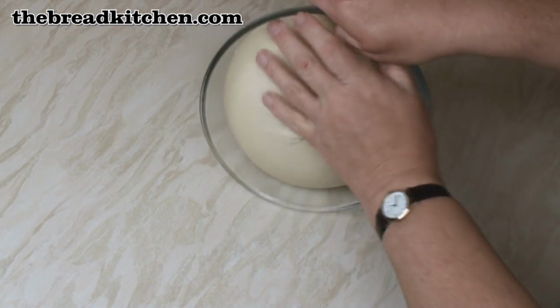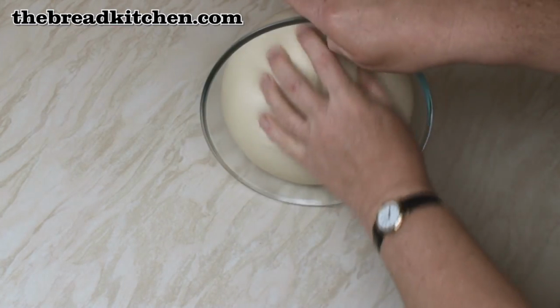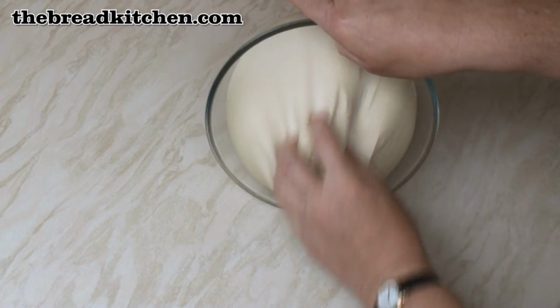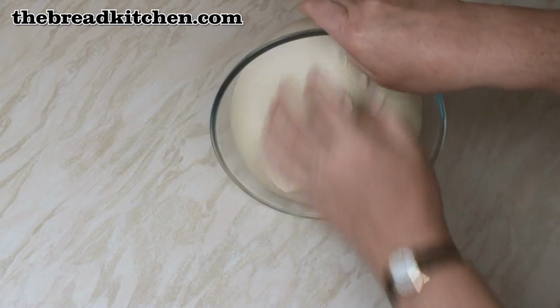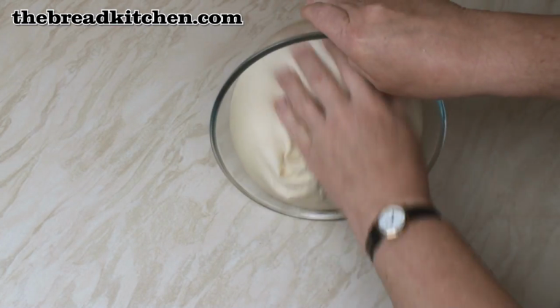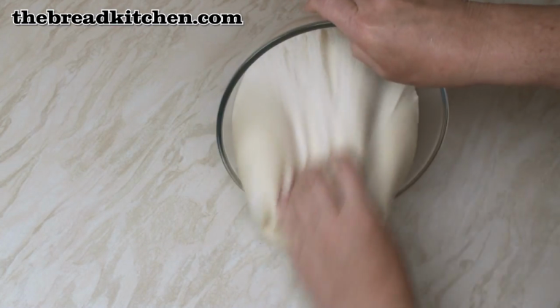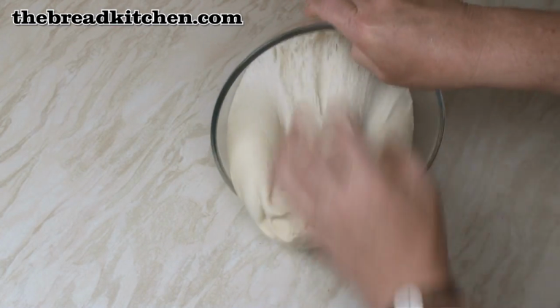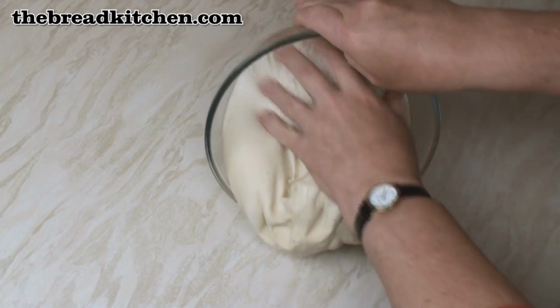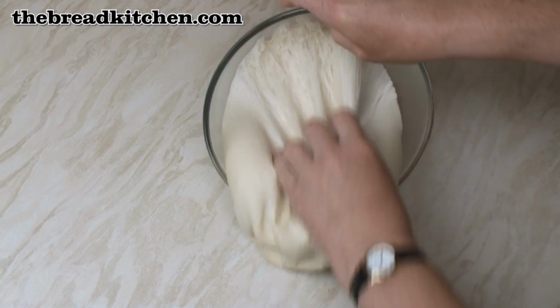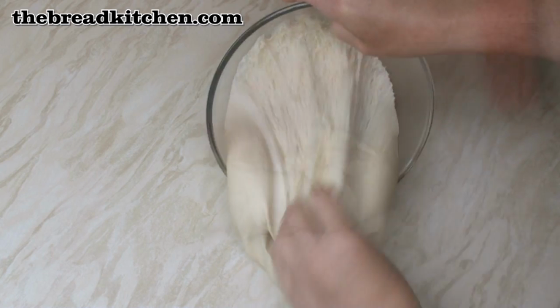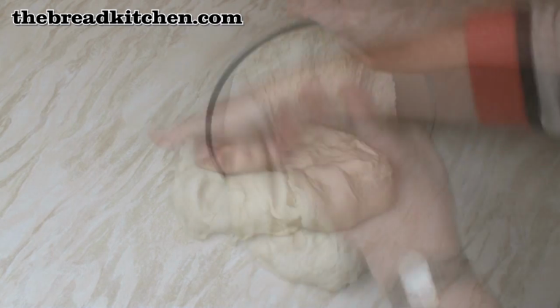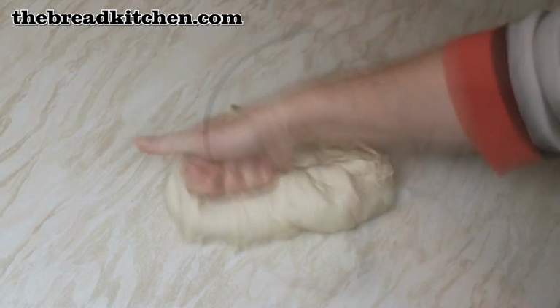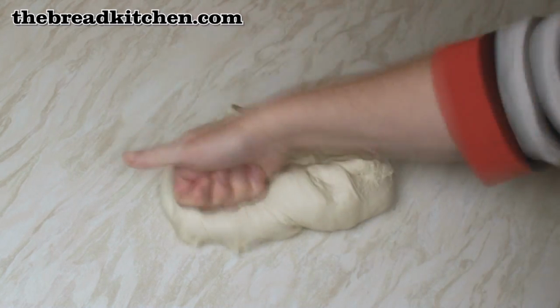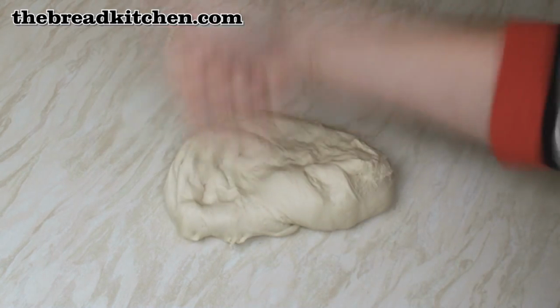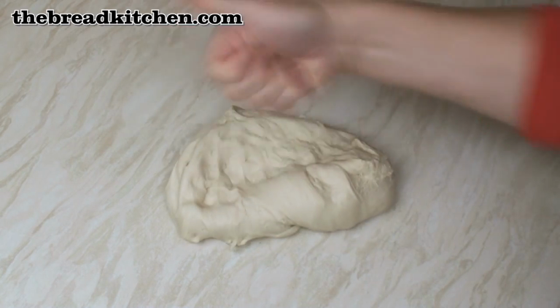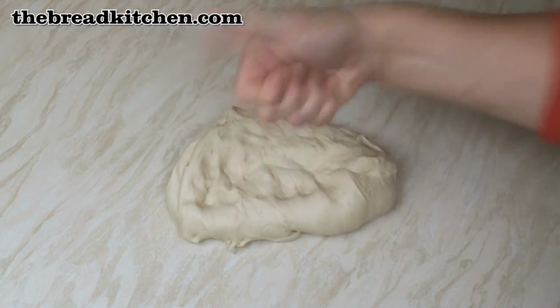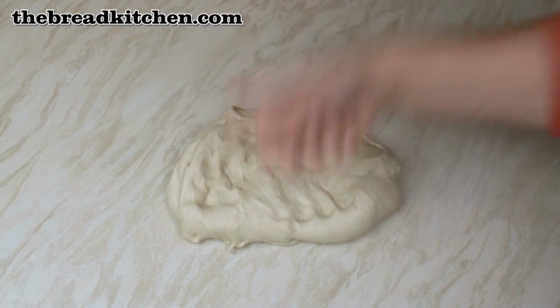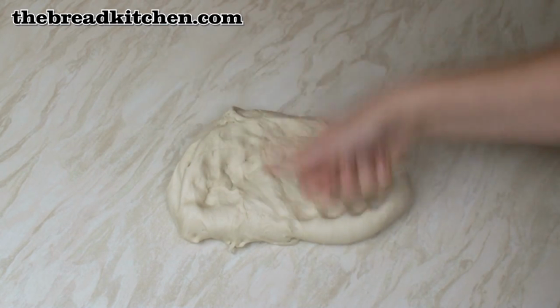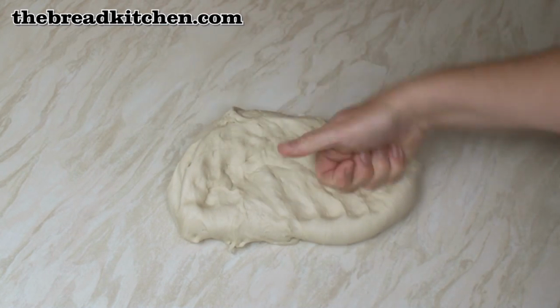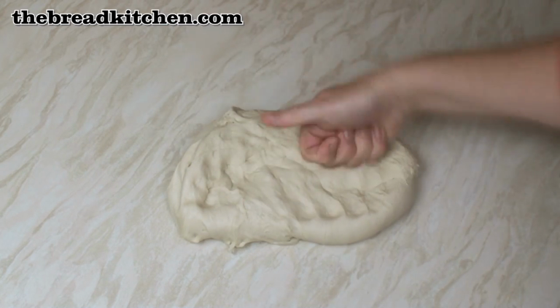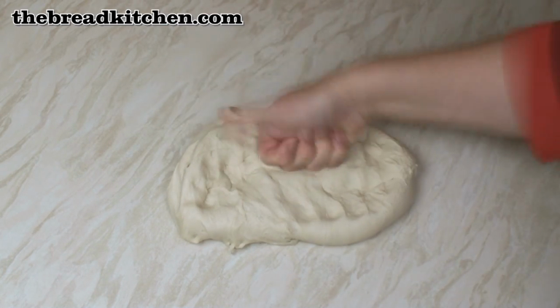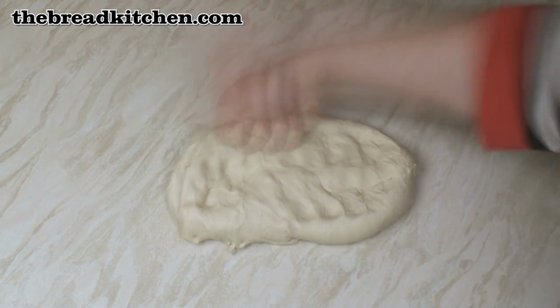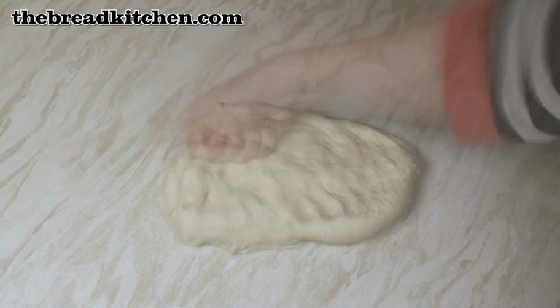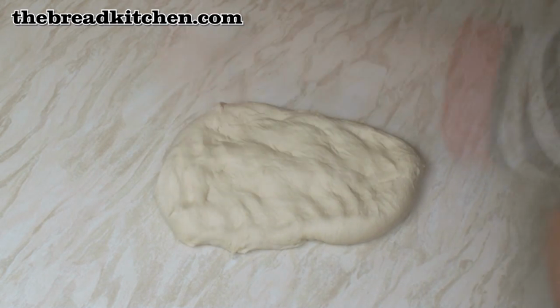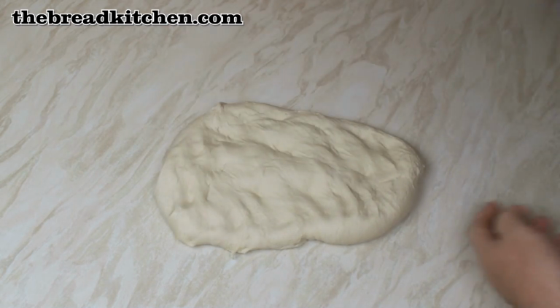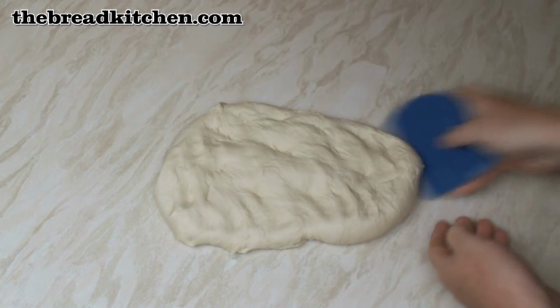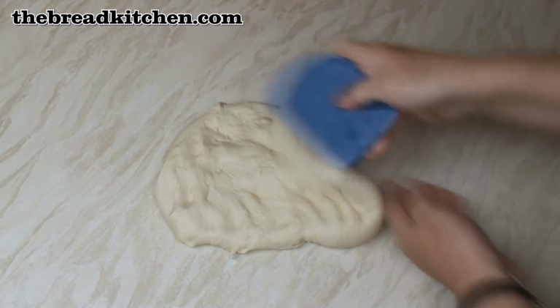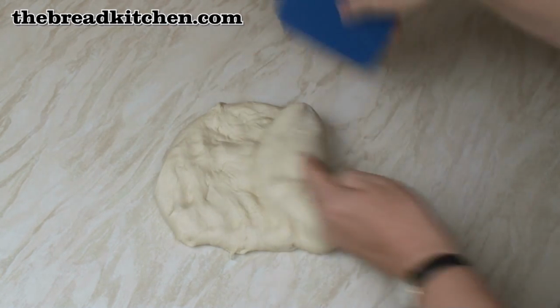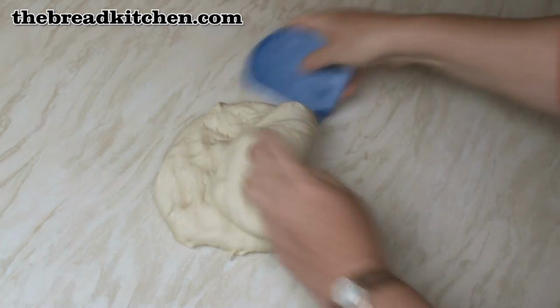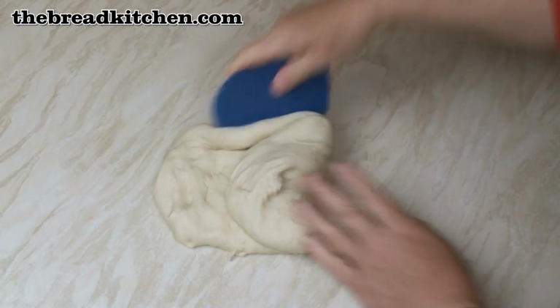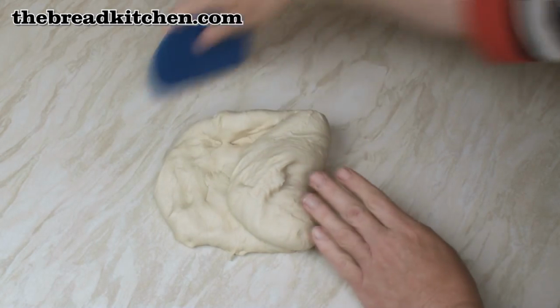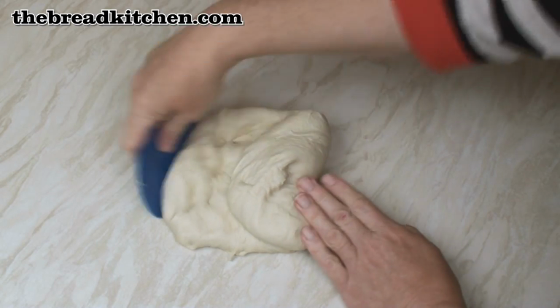I'll just turn it out onto this surface. Knock it back to get all the gas out, and then gather it together.